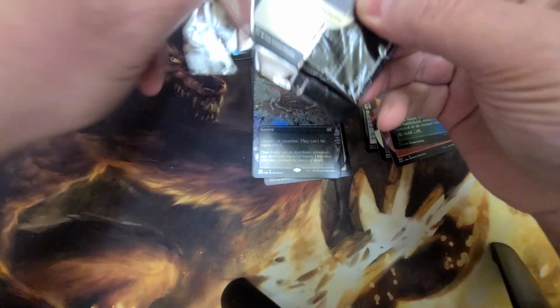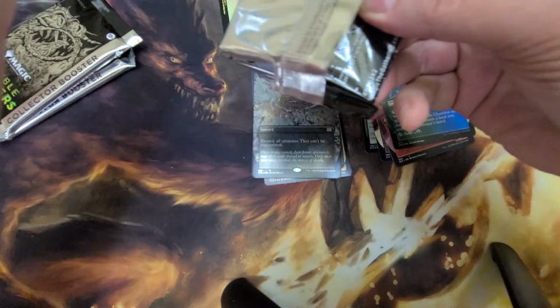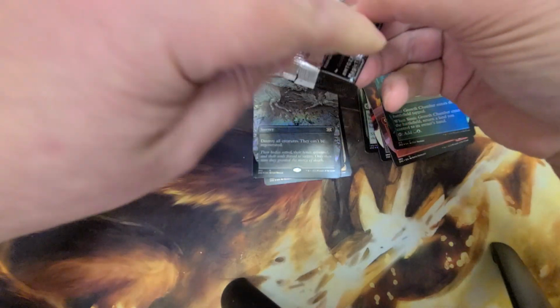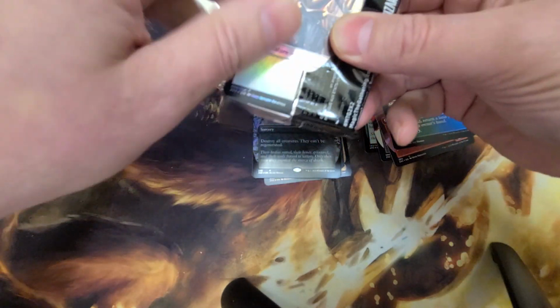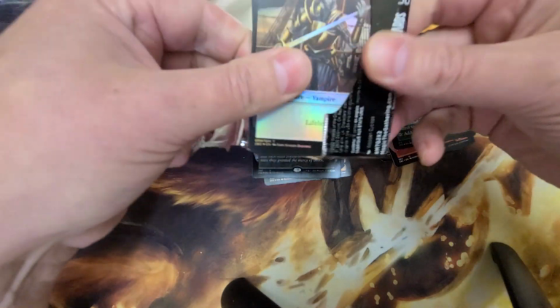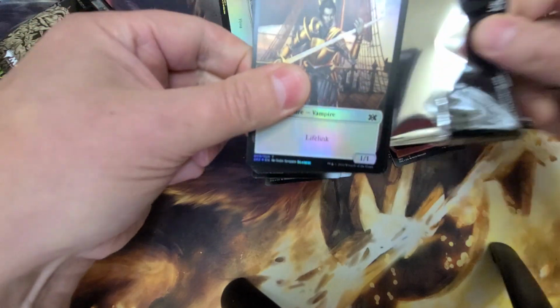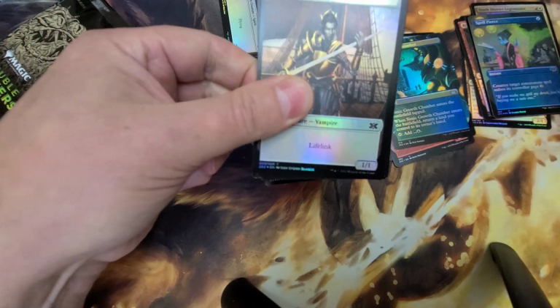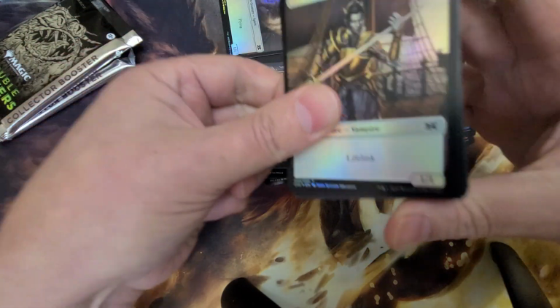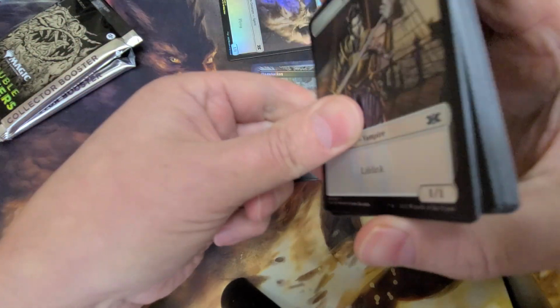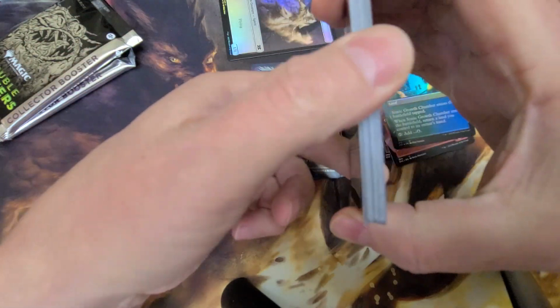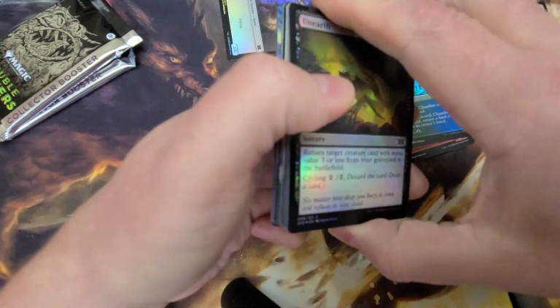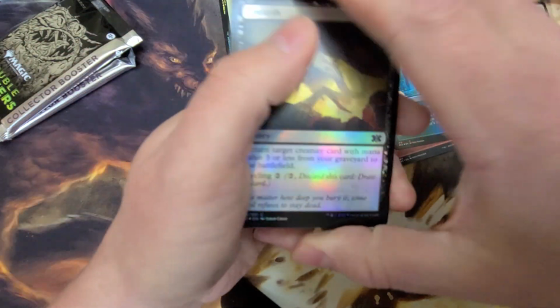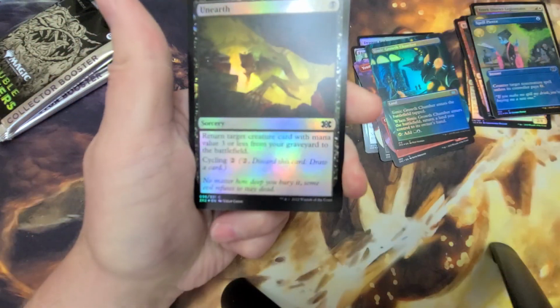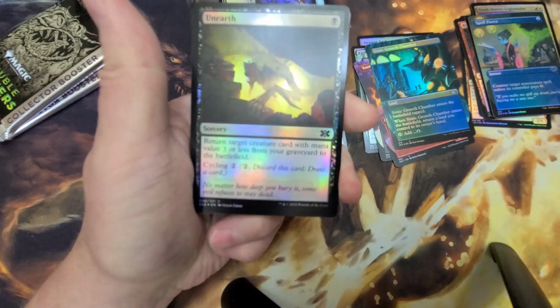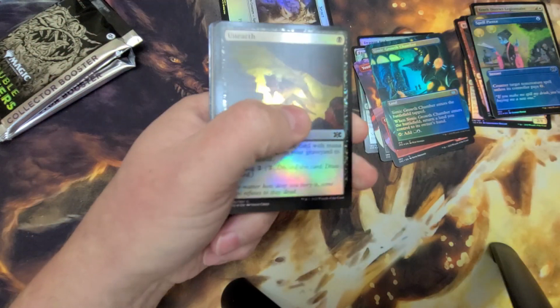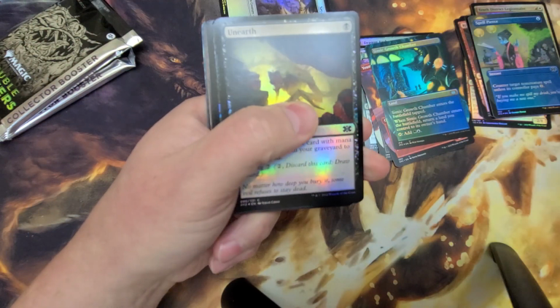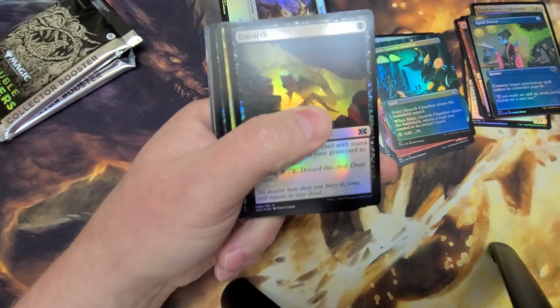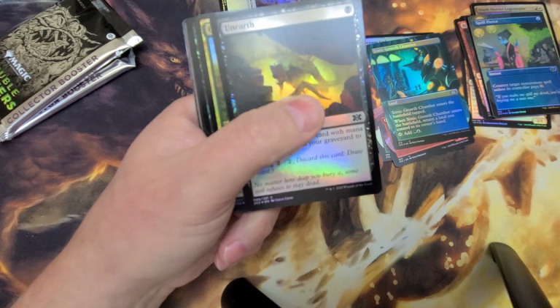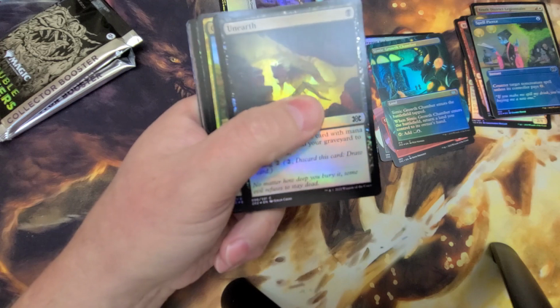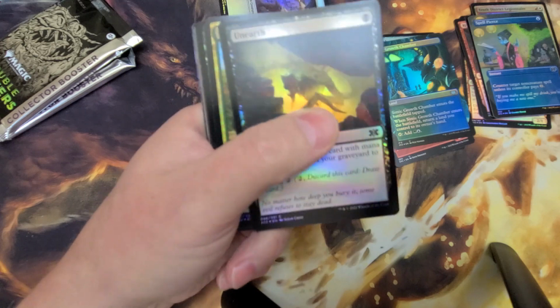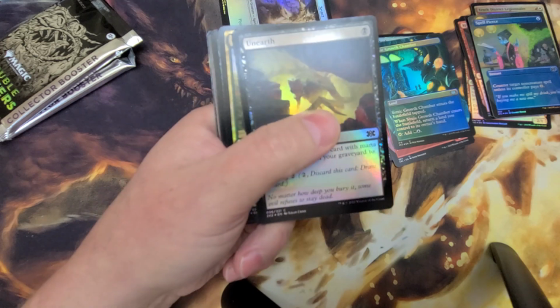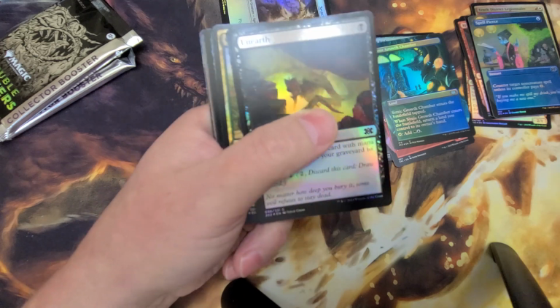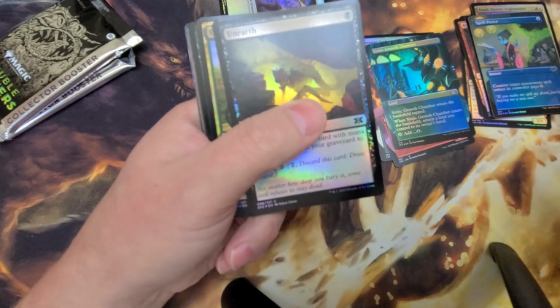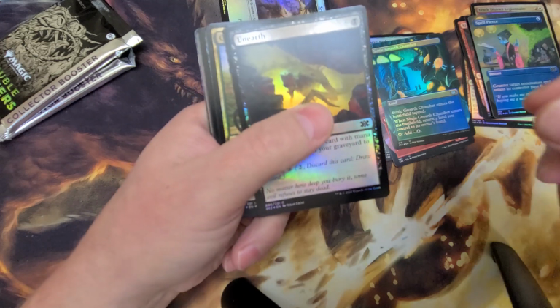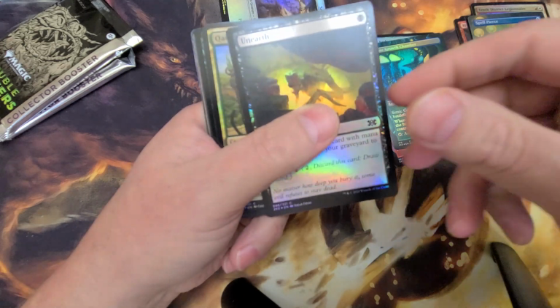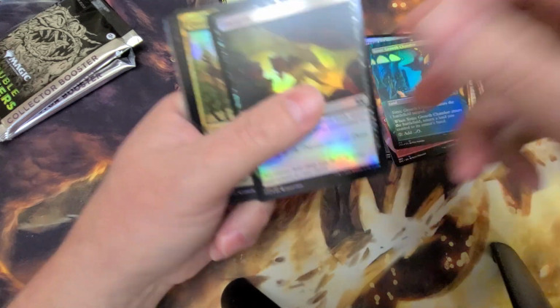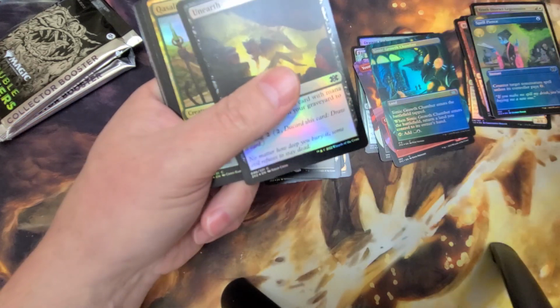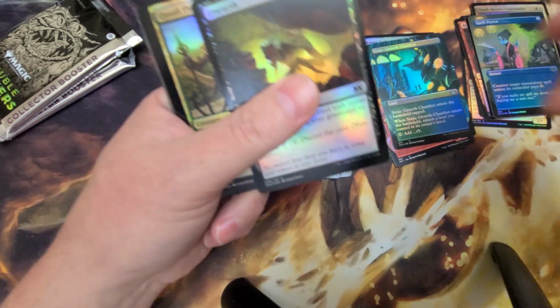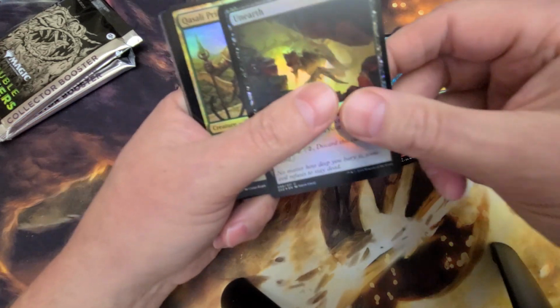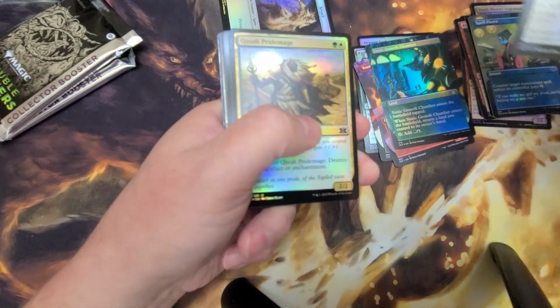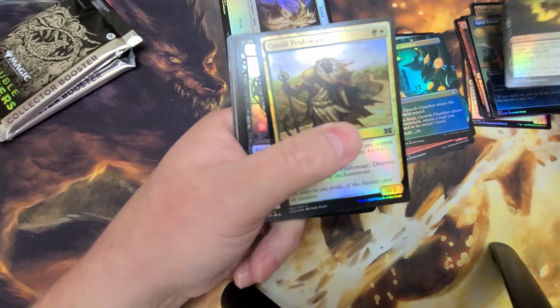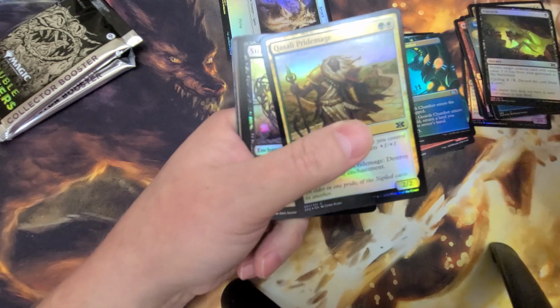What are your favorite pulls from these packs? I know everybody's looking for the Imperial Seal, but I just think this entire set was gorgeous and so many useful cards. I know it's a Masters set, but... Unearth.